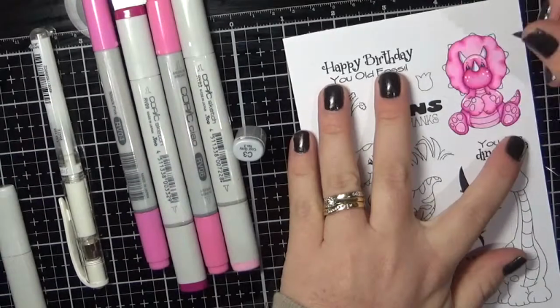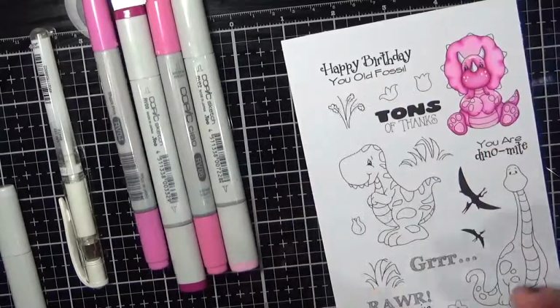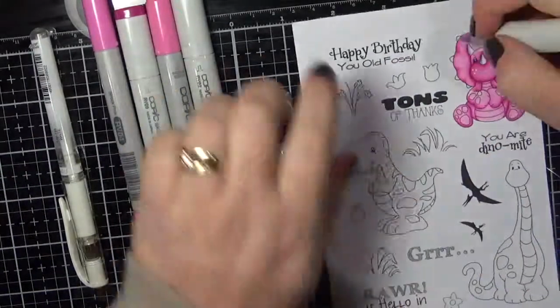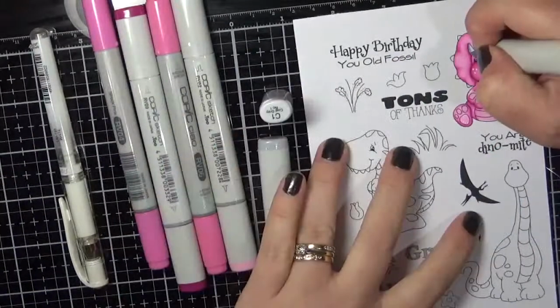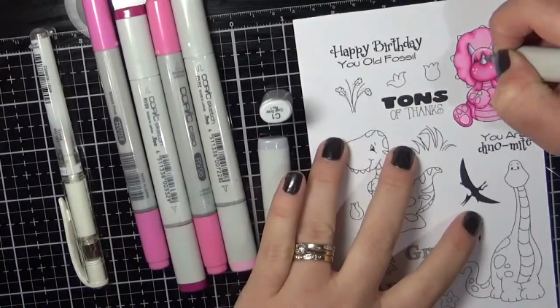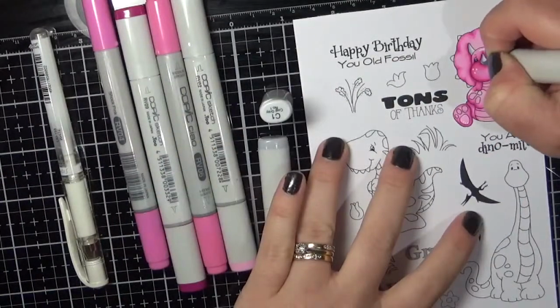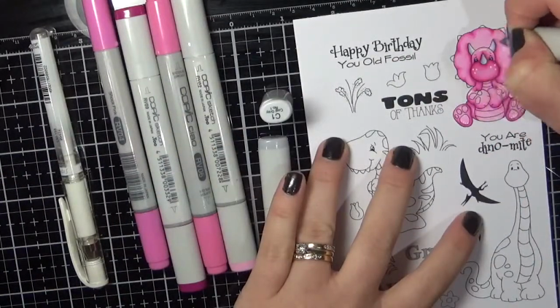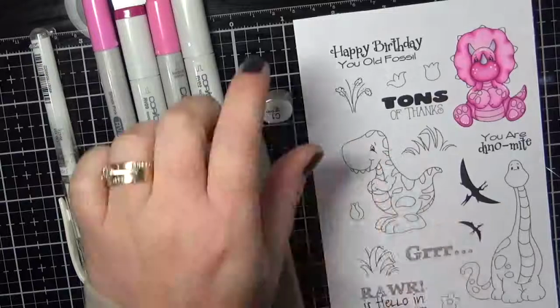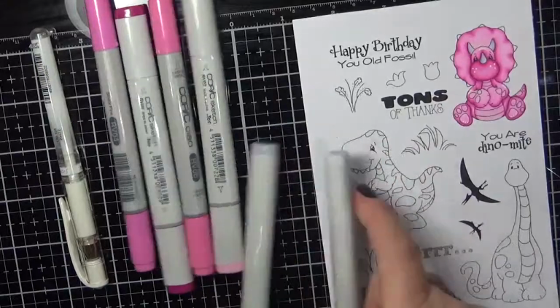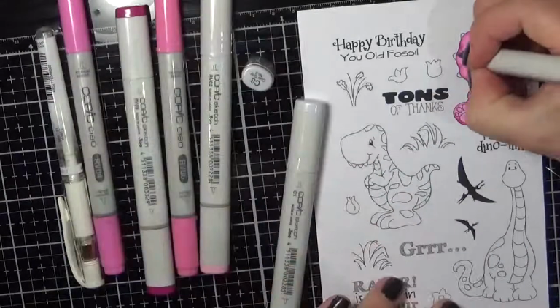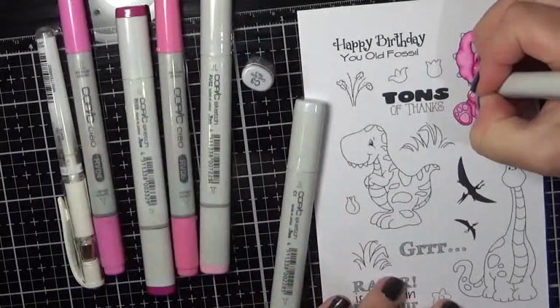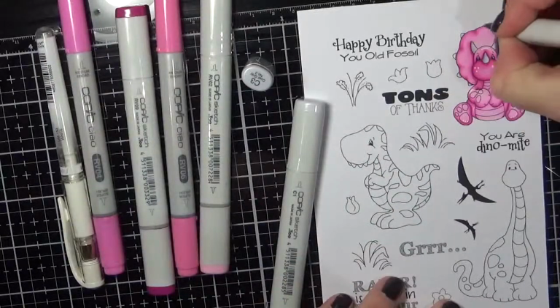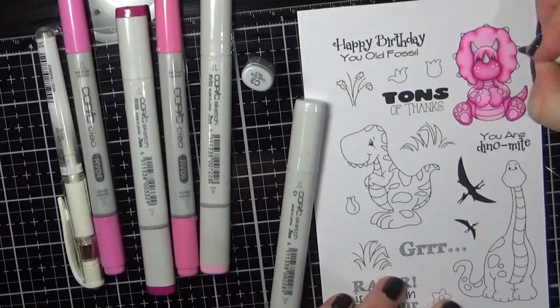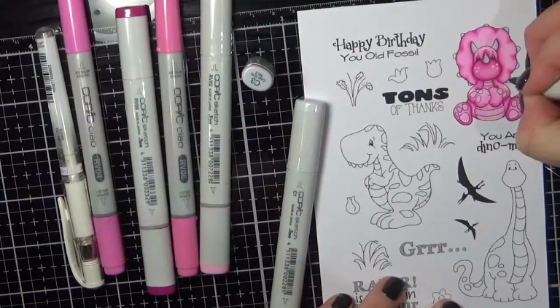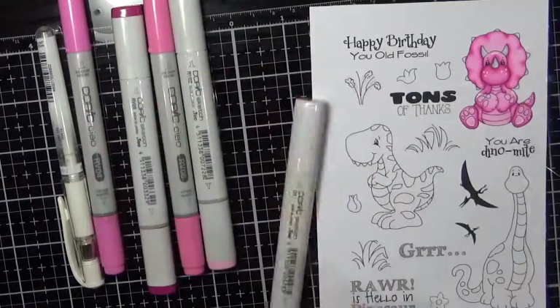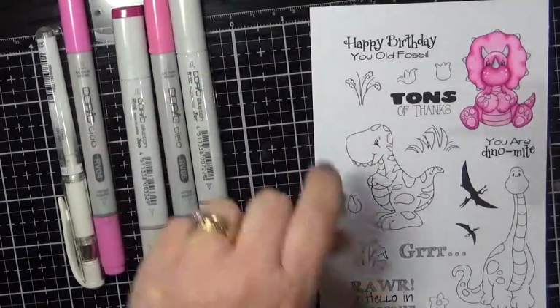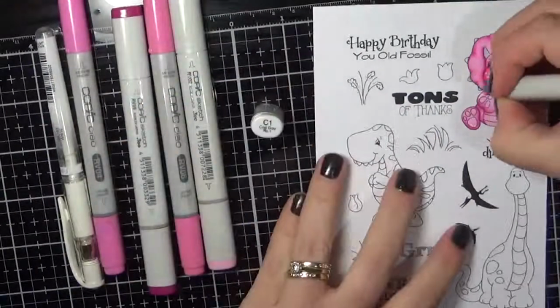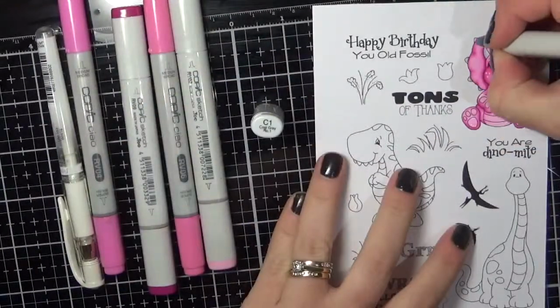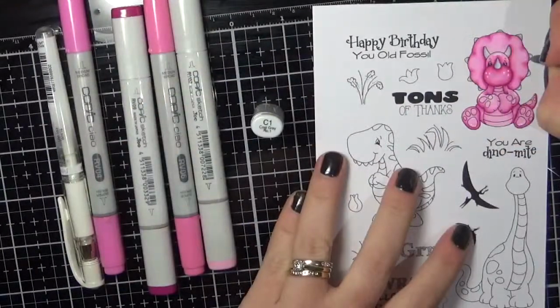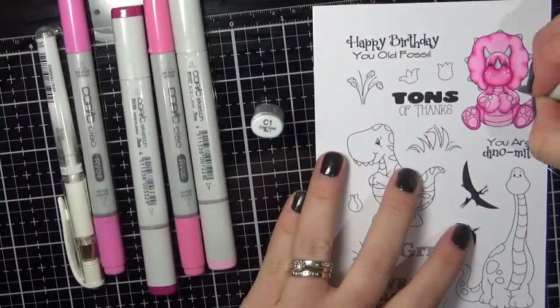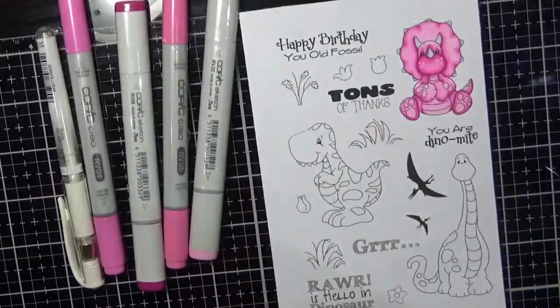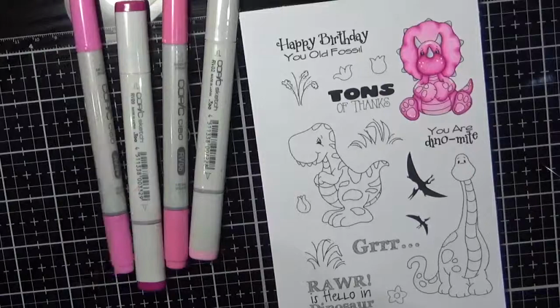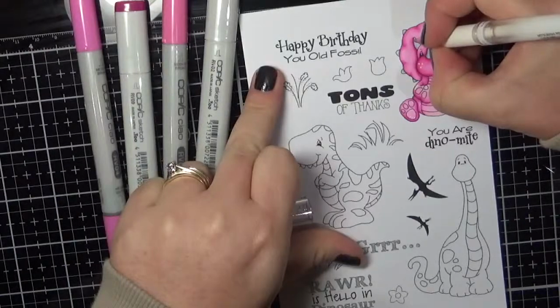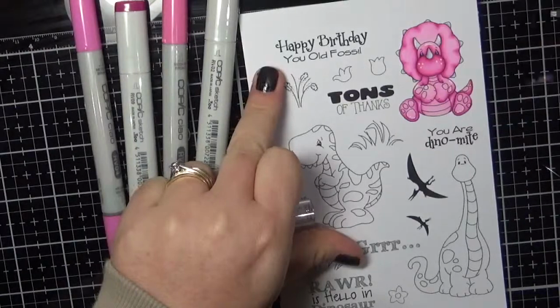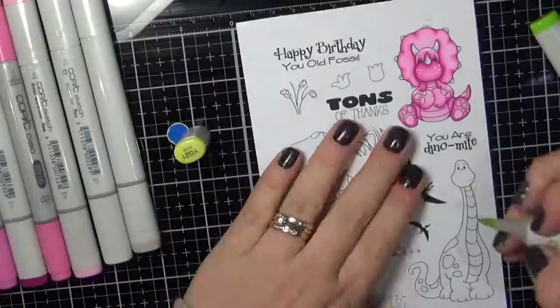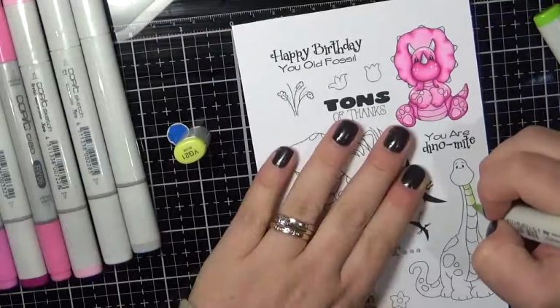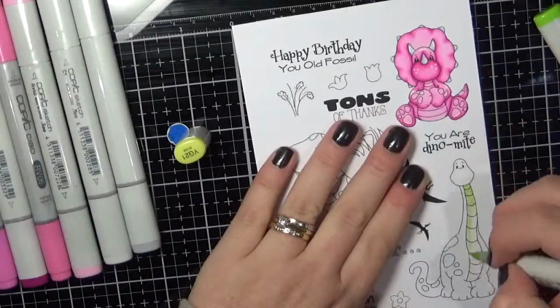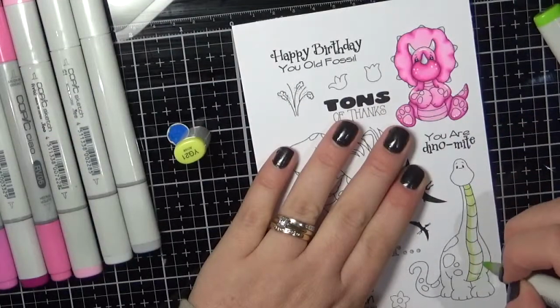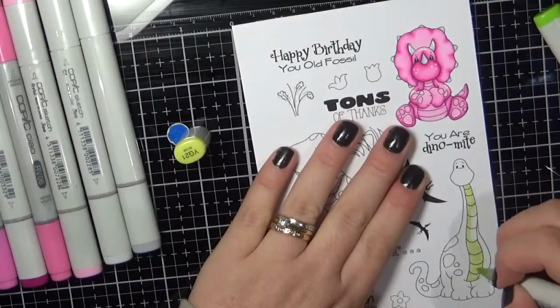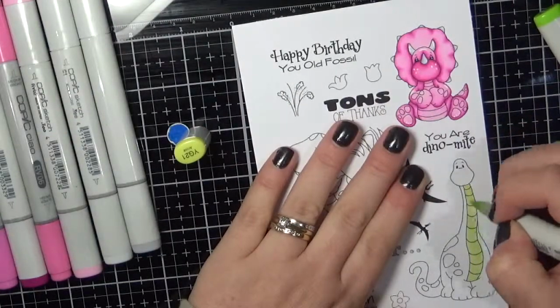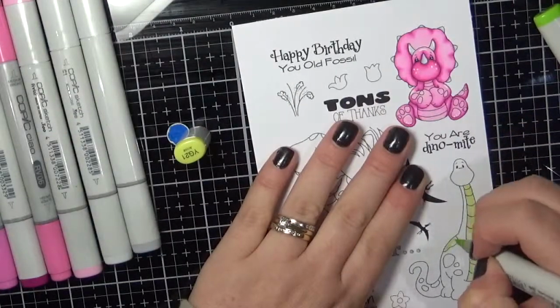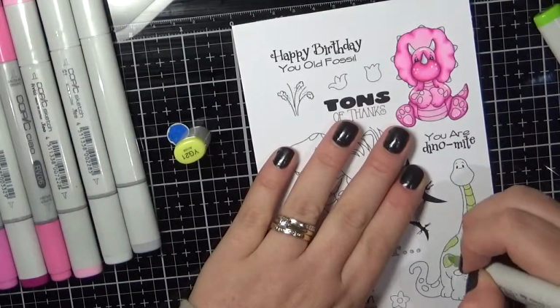Later on we will be using one of those little grass areas that are stamped out, and I will be using YG23, 25, and 67. I don't think I have that on video but just in case you were wondering about the colours.